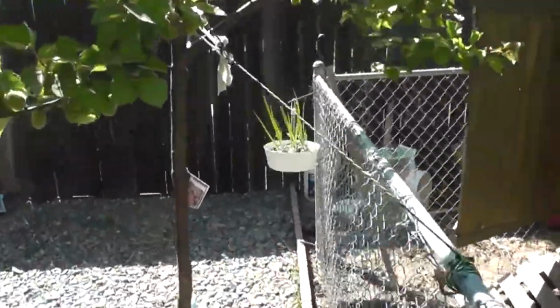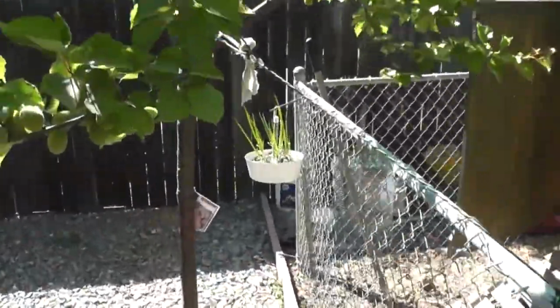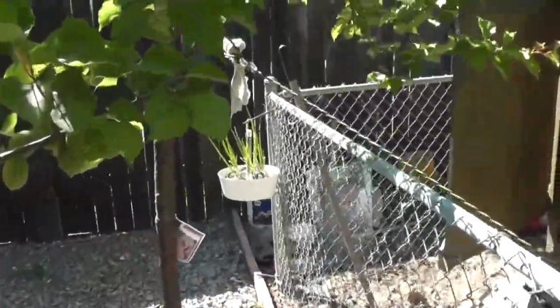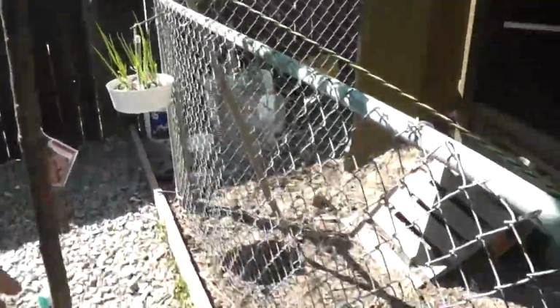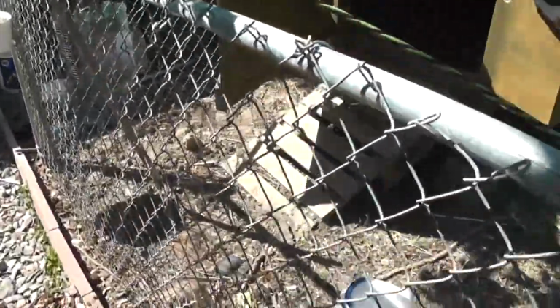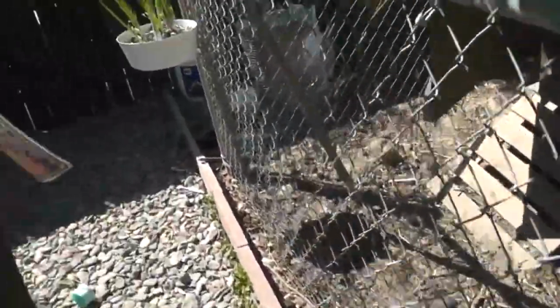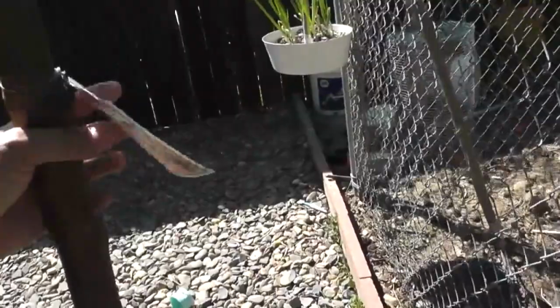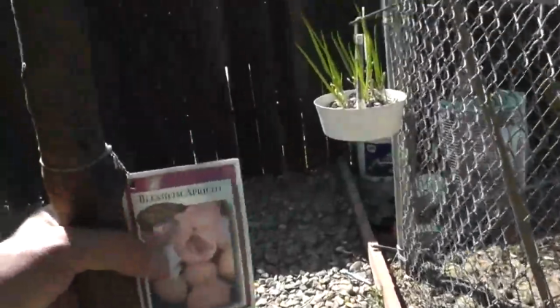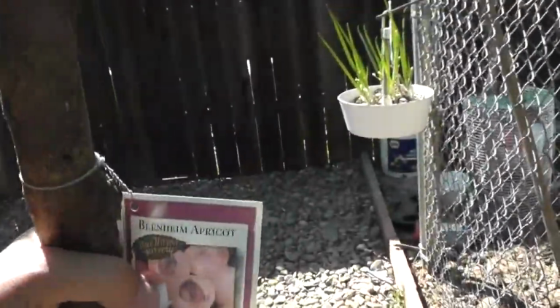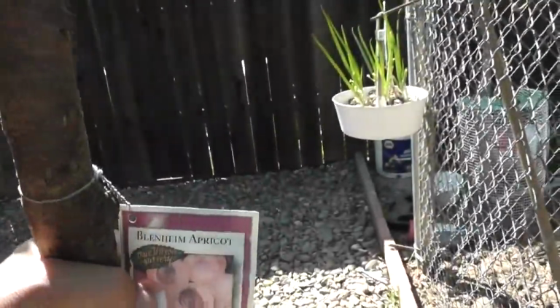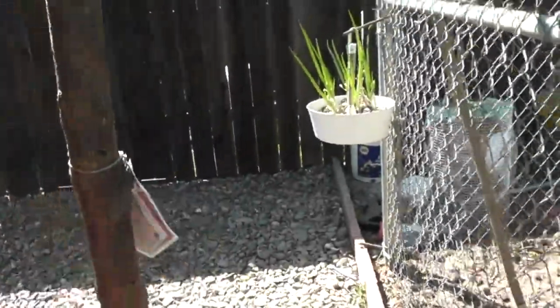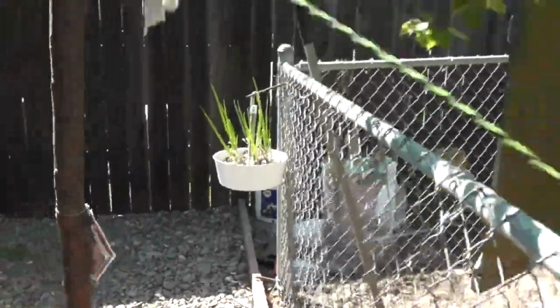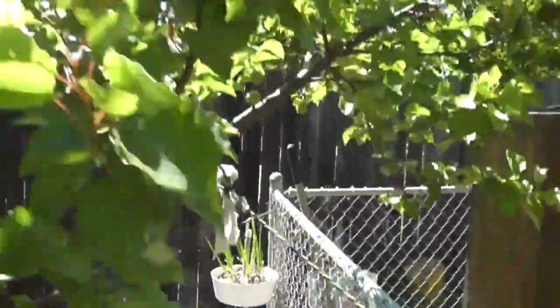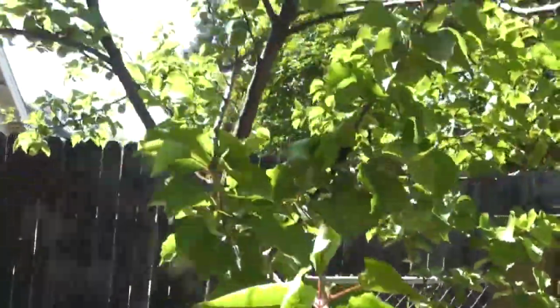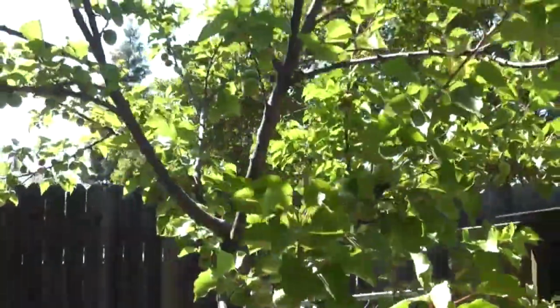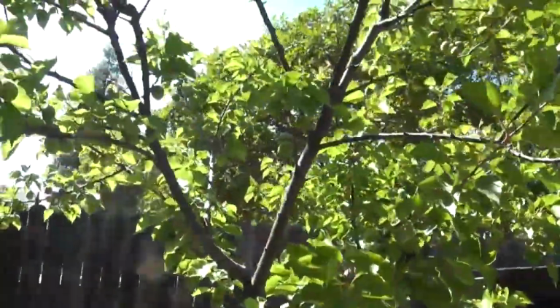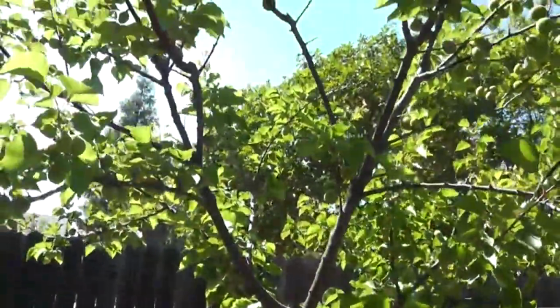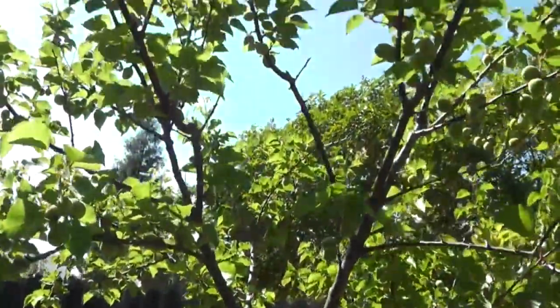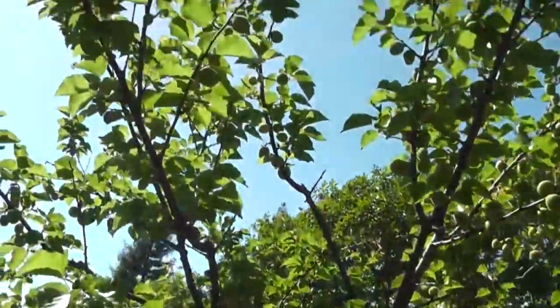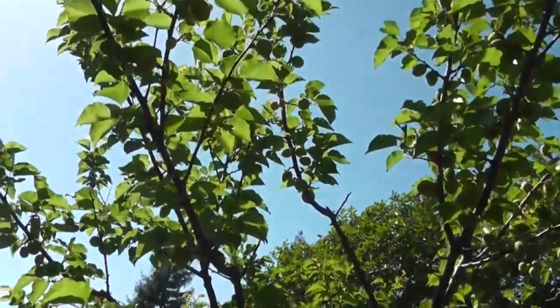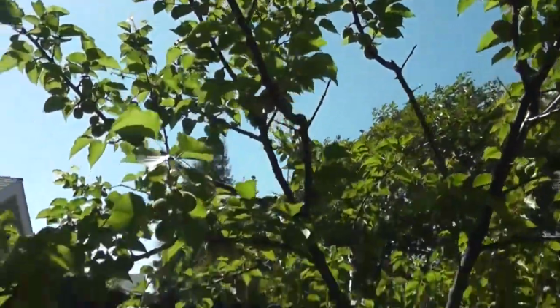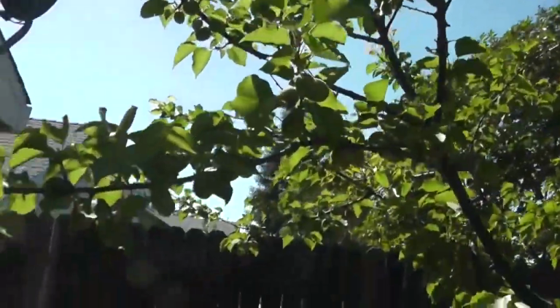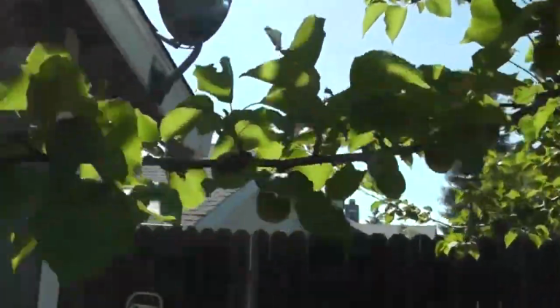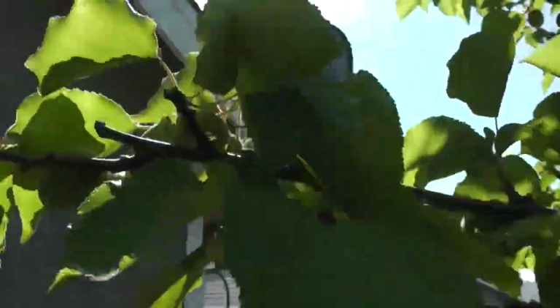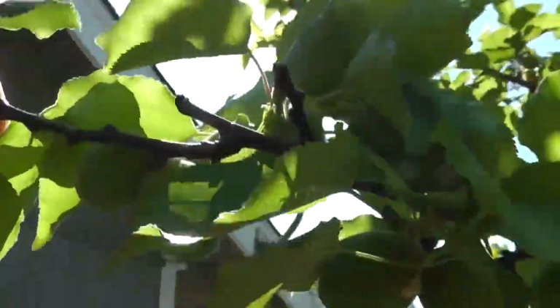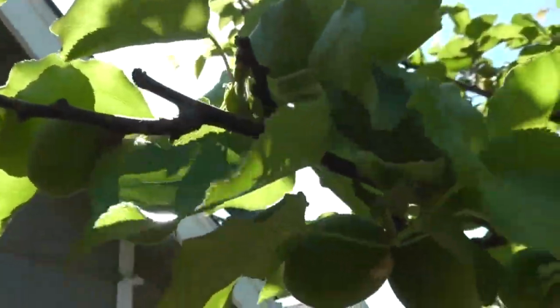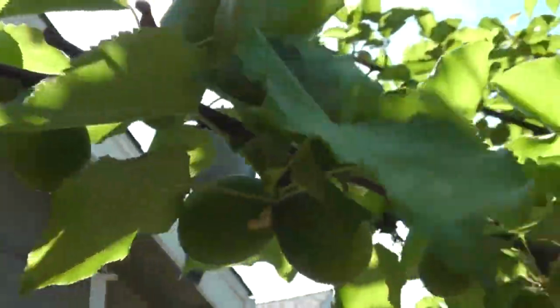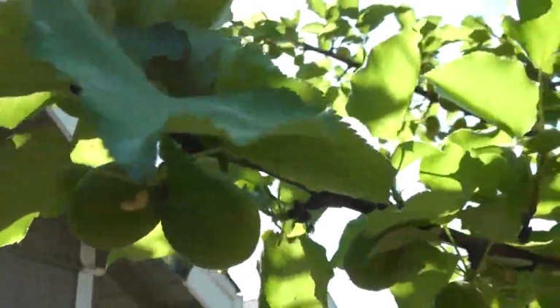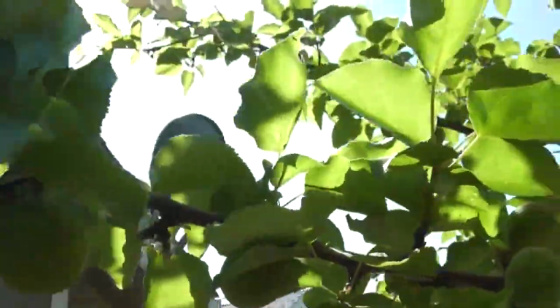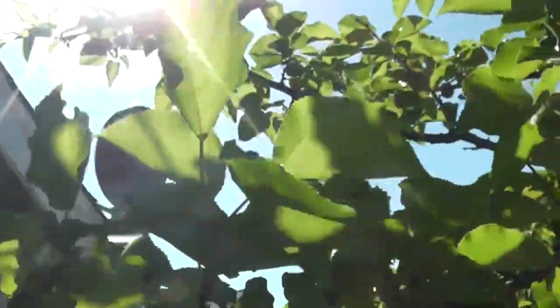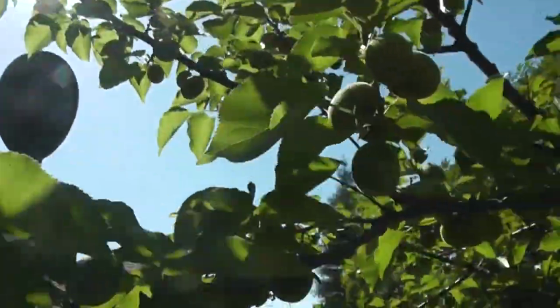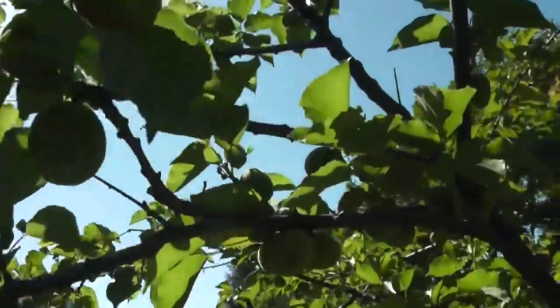On the other side of the coop we have another tree, which is a Blenheim apricot. This tree is doing well — it's a 12 or 13-foot tree and it's also got lots of apricots on it.